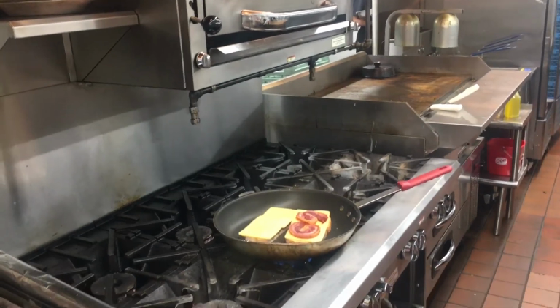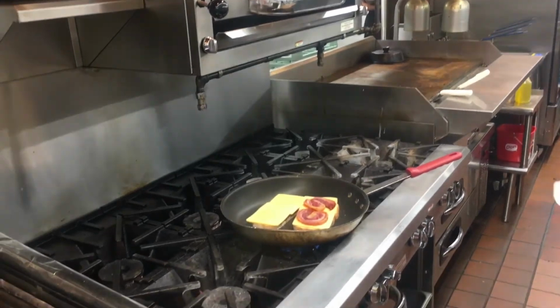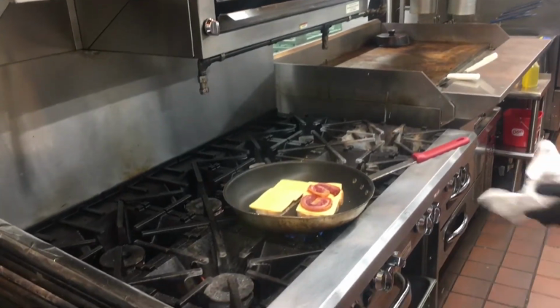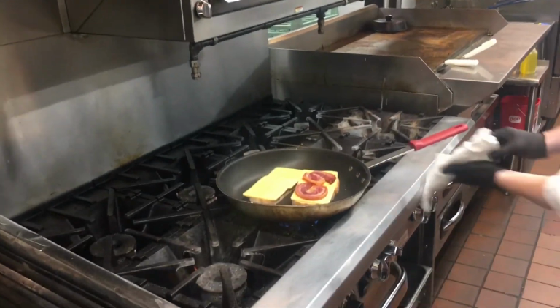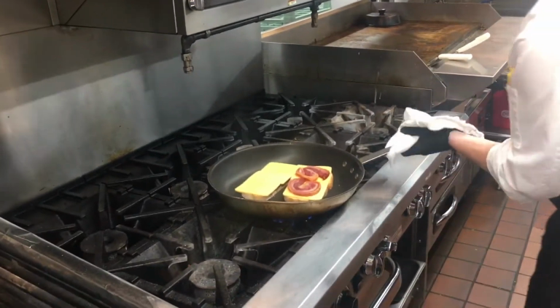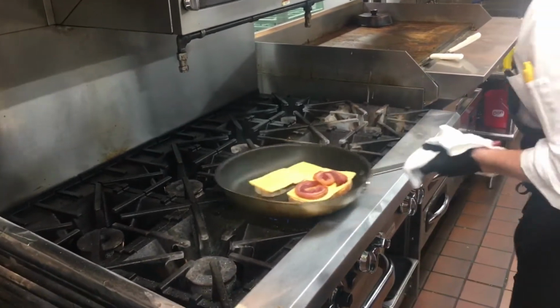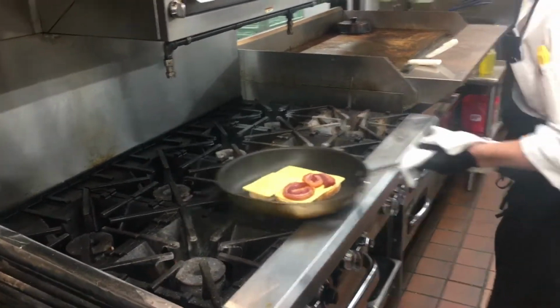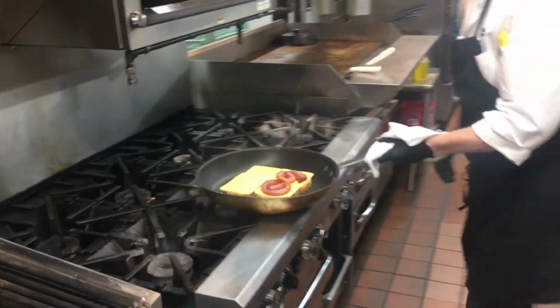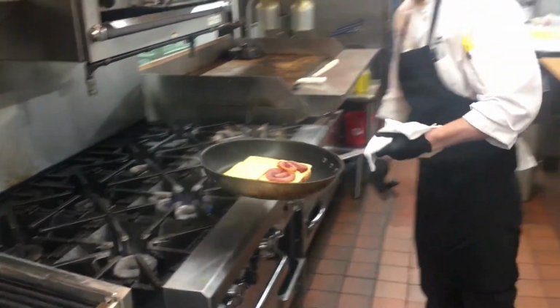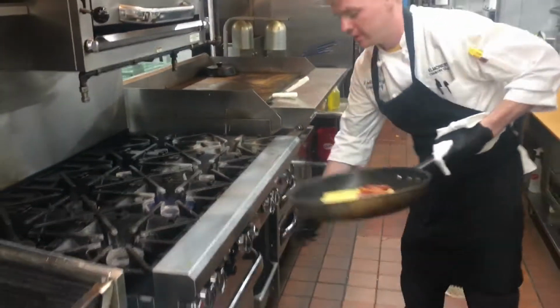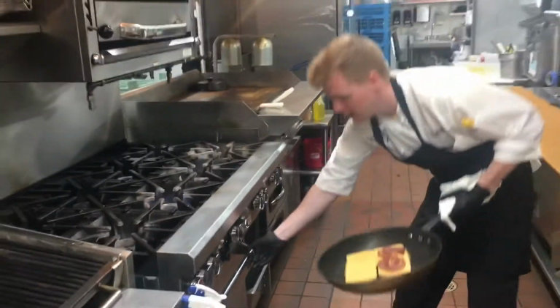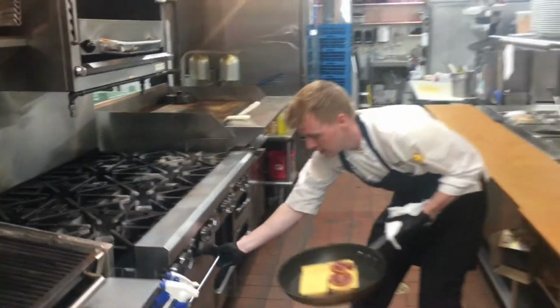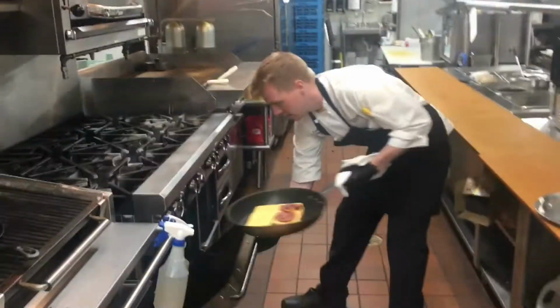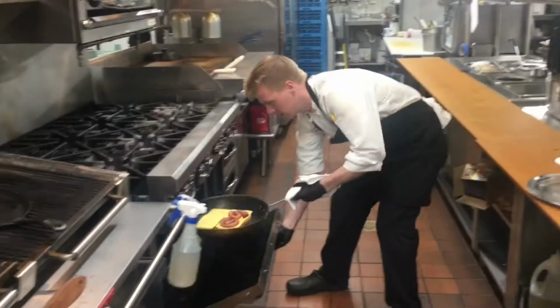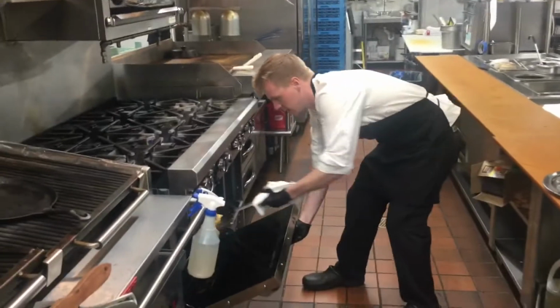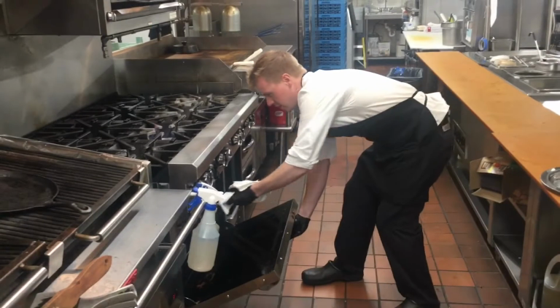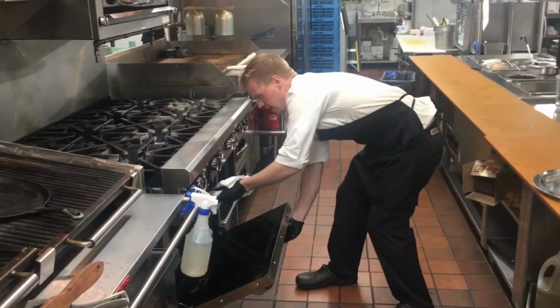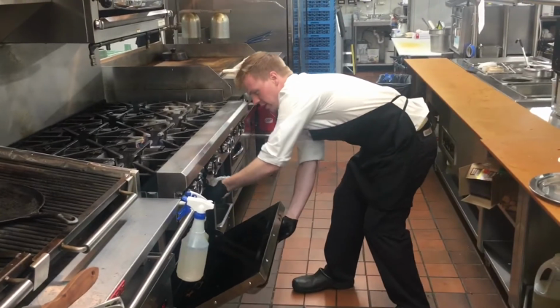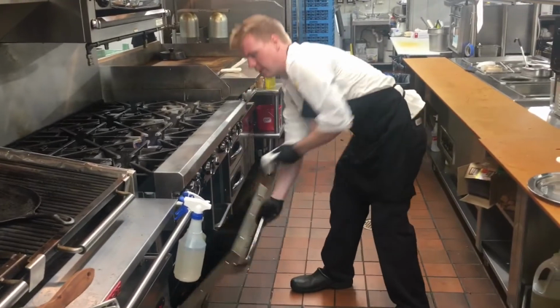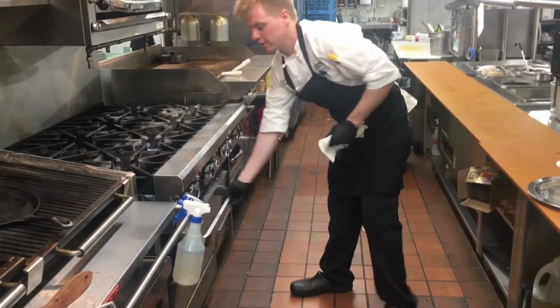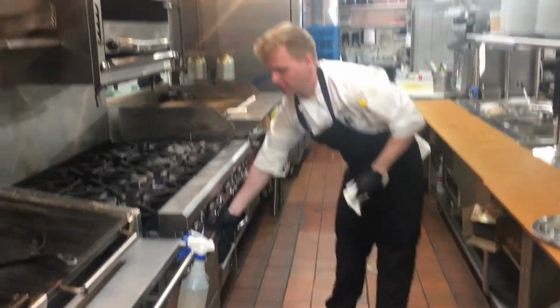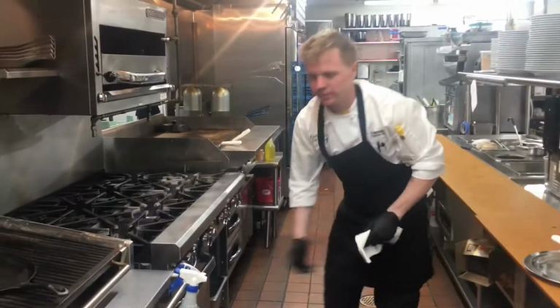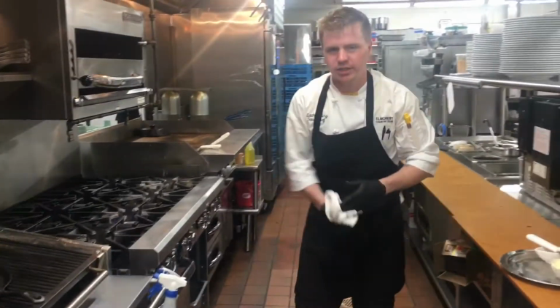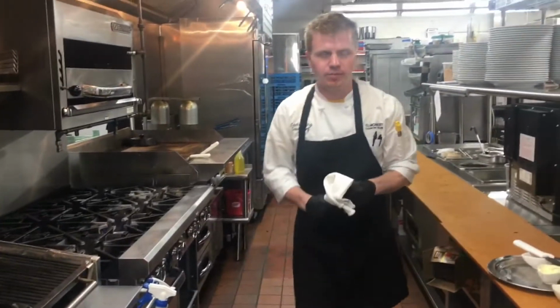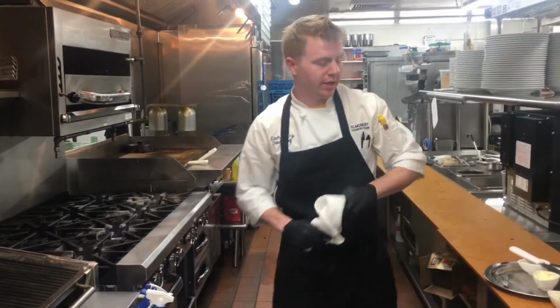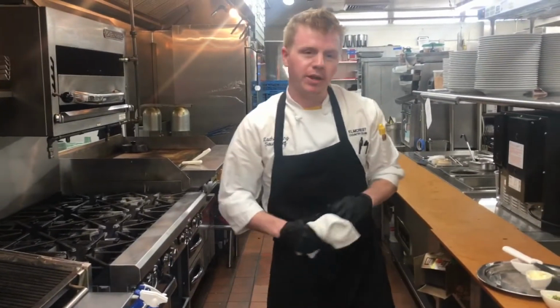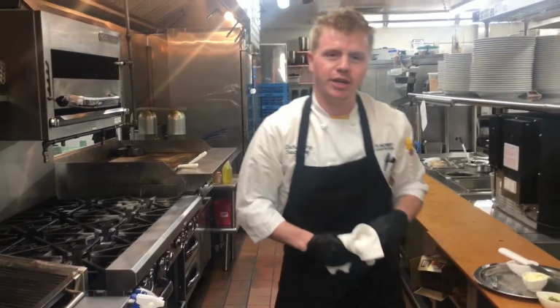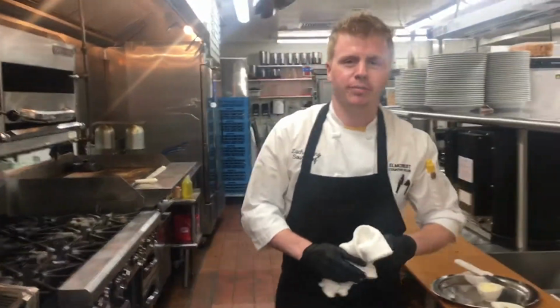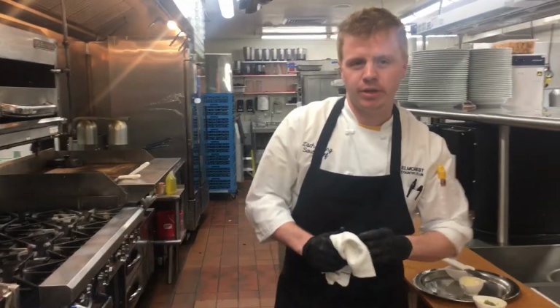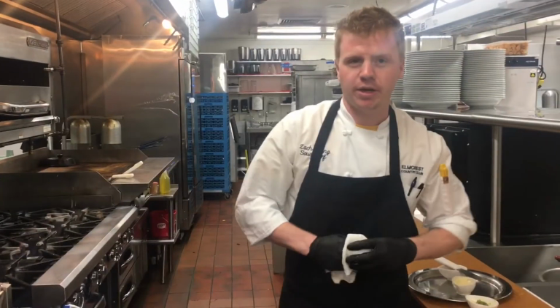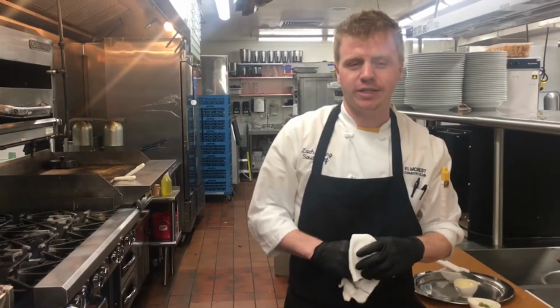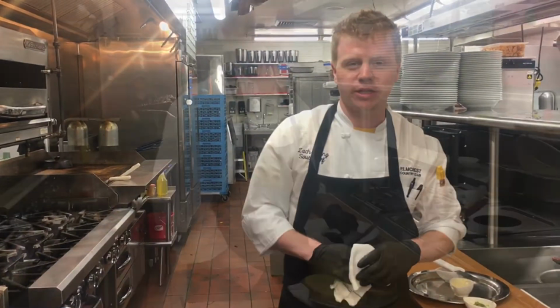We're going to put our Italian bacon on there. From there, we're going to go straight into the oven. That's only going to take about two minutes for the cheese to melt and the pancetta will become nice and crispy.